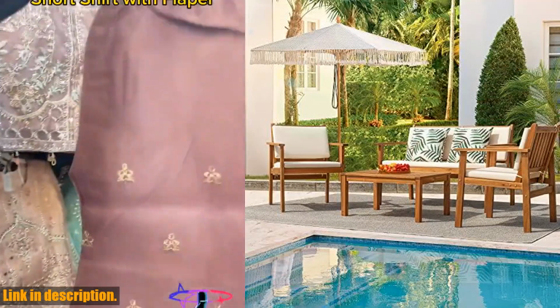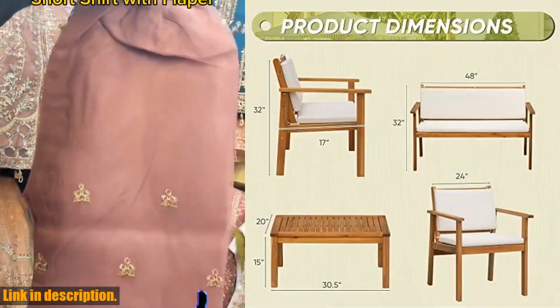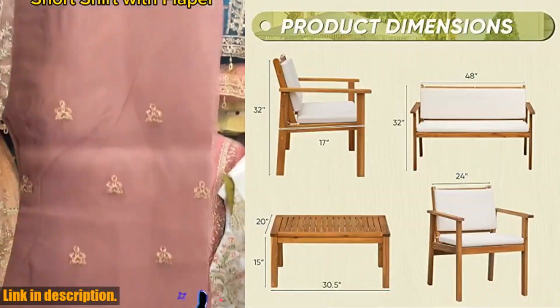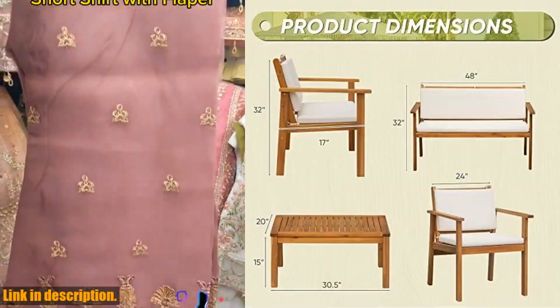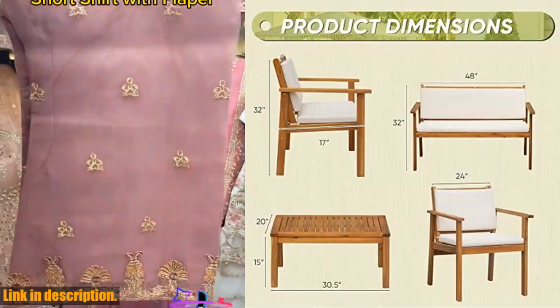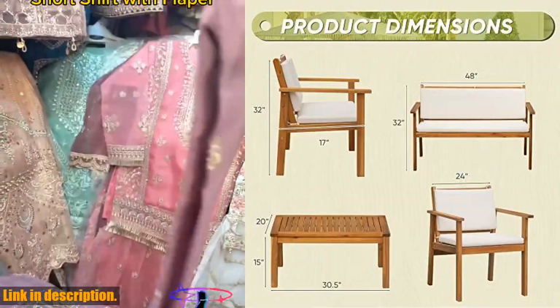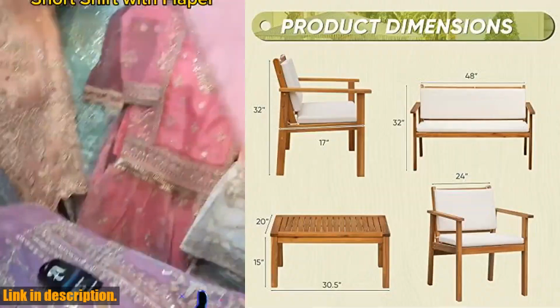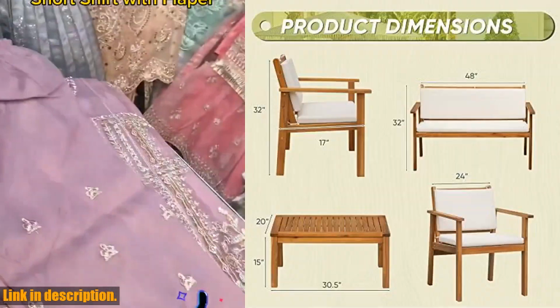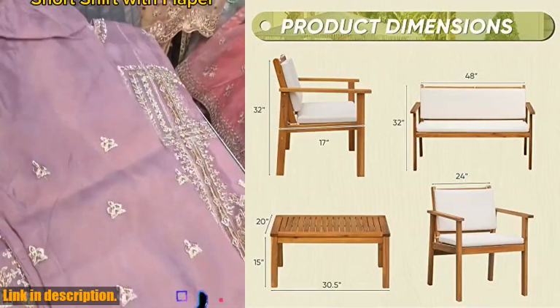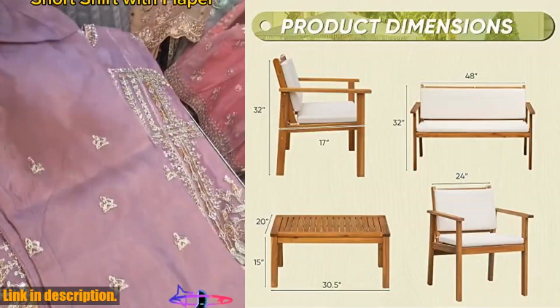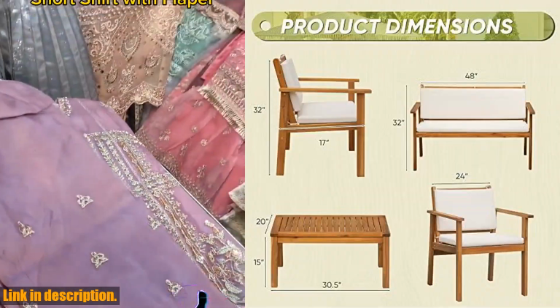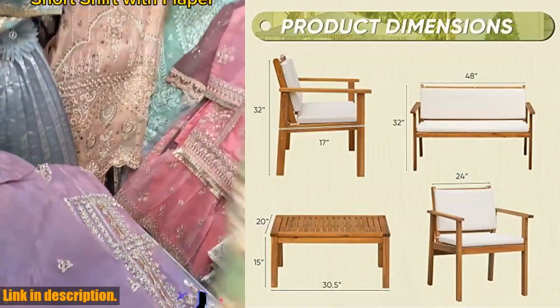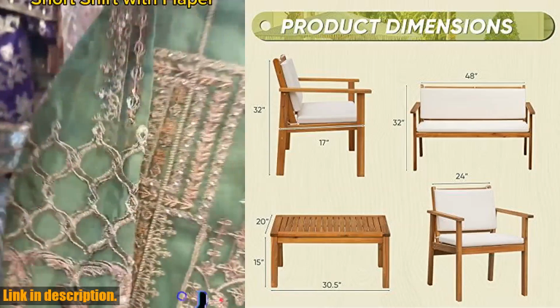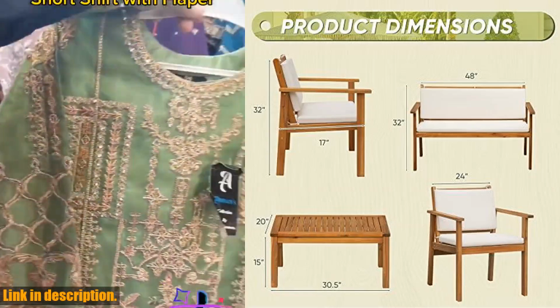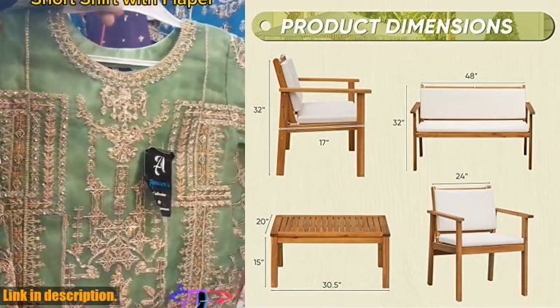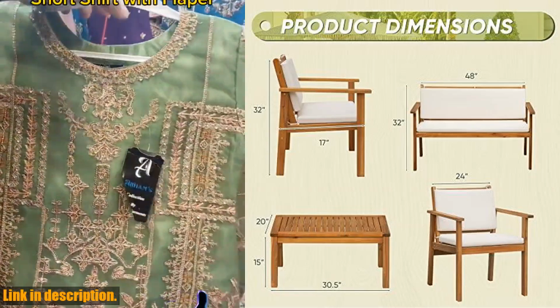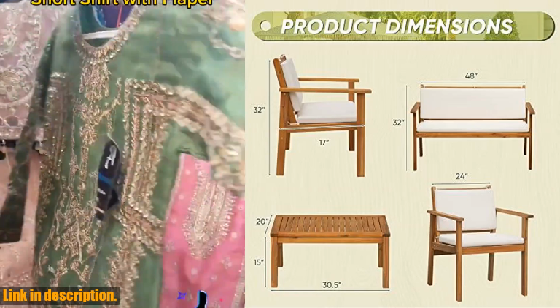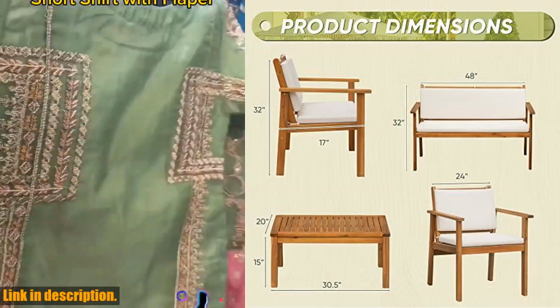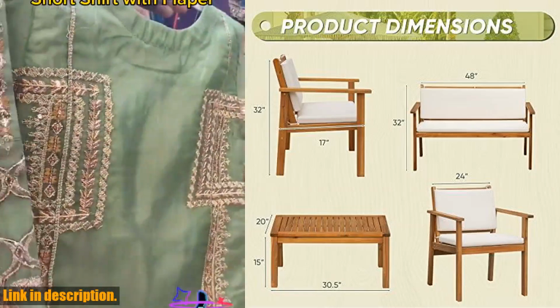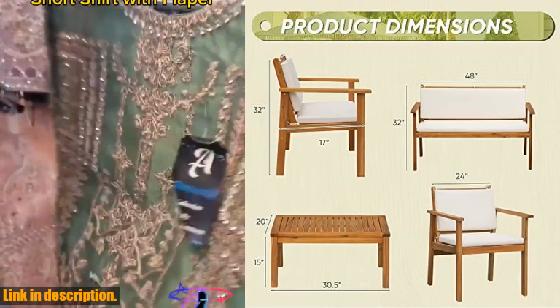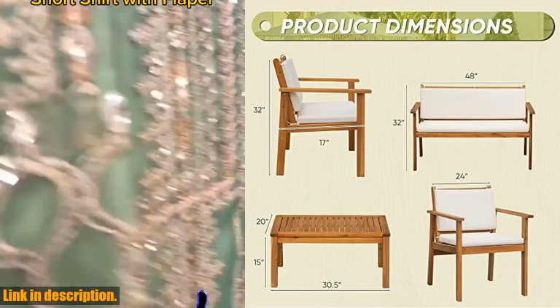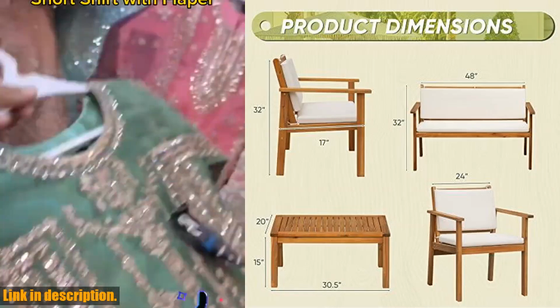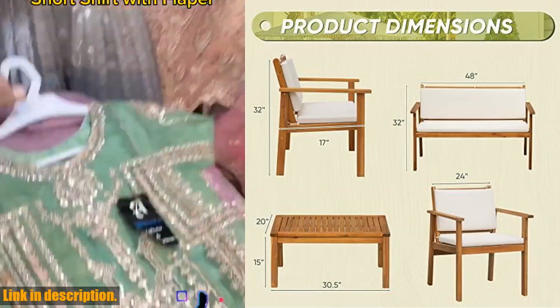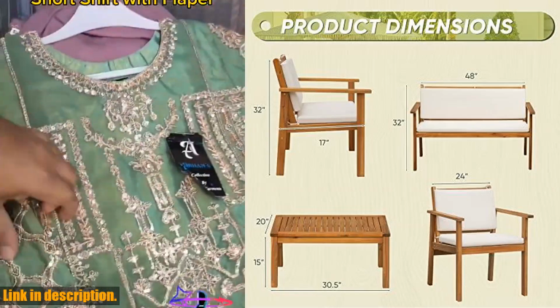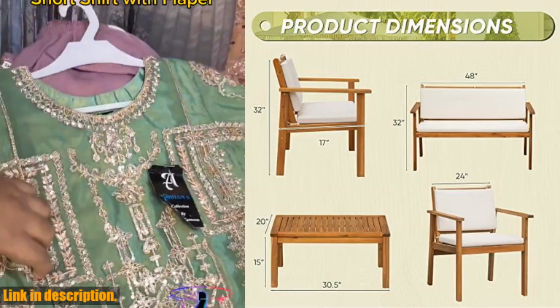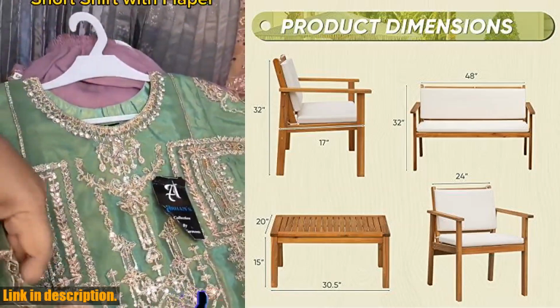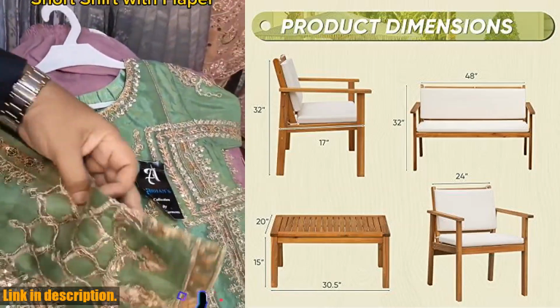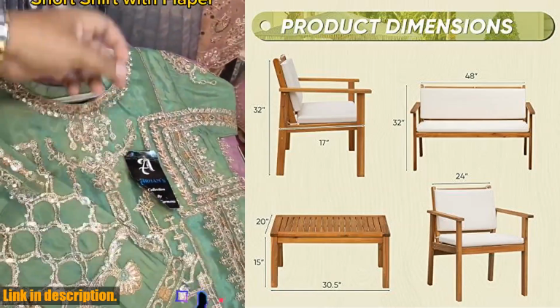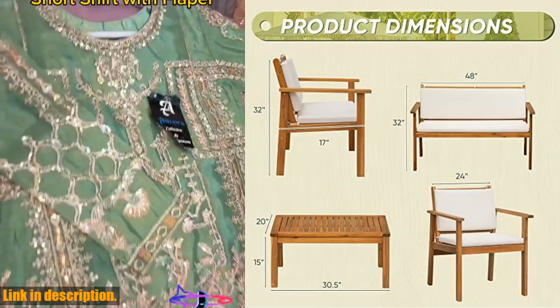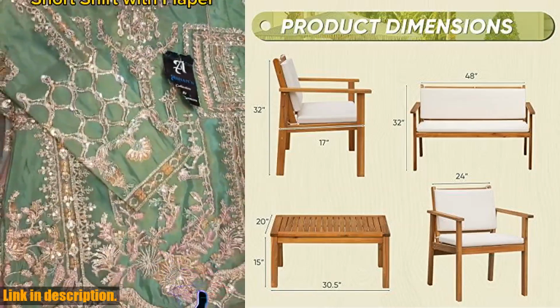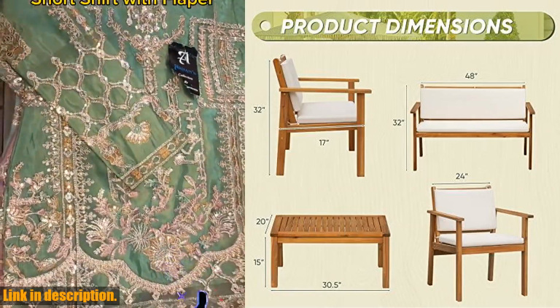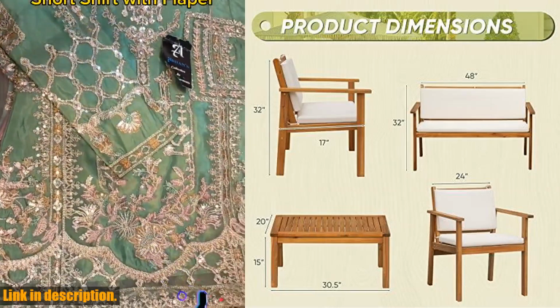Please remember, do not scratch the surface with hard objects, and it's best to store the furniture when it rains to prevent wood corrosion.